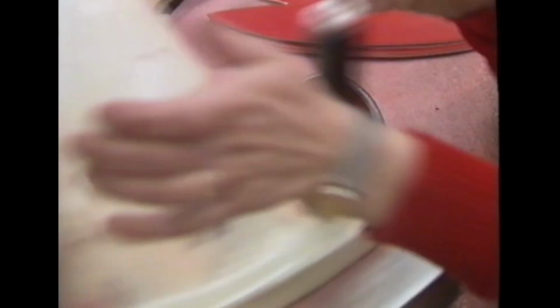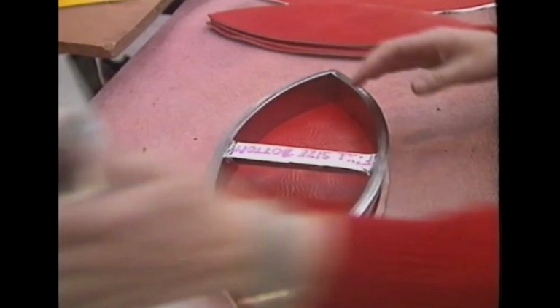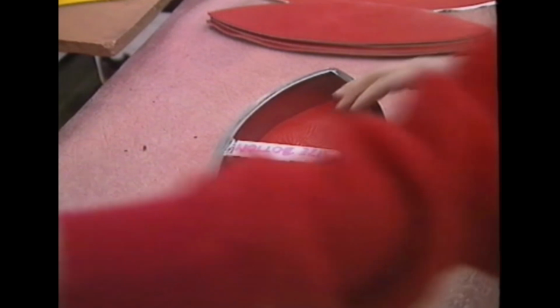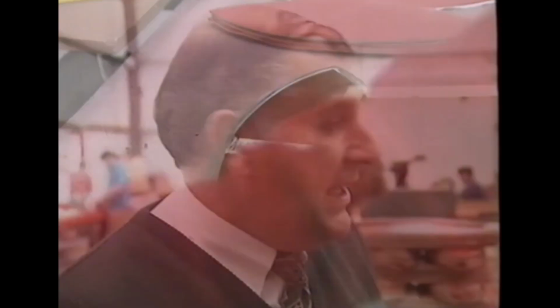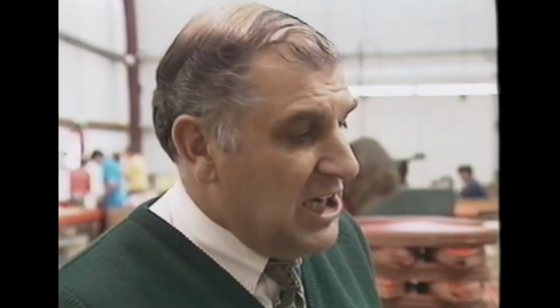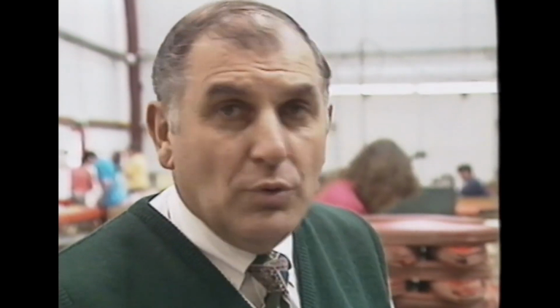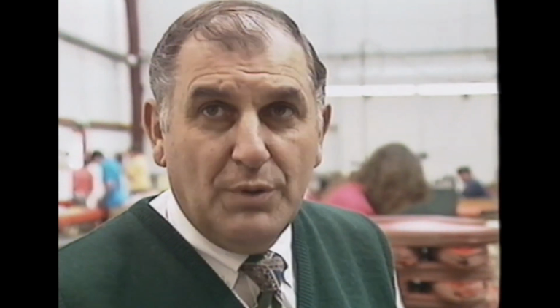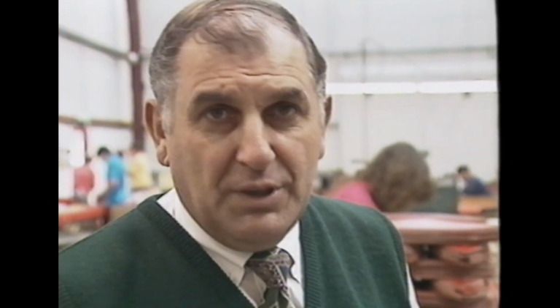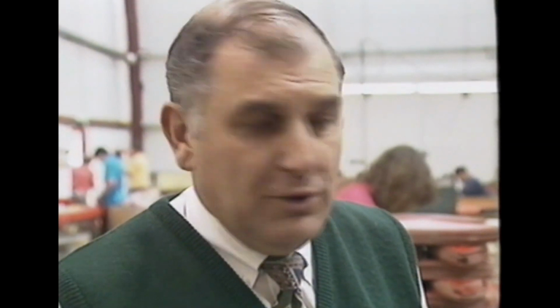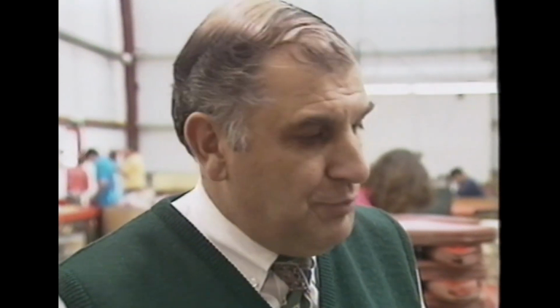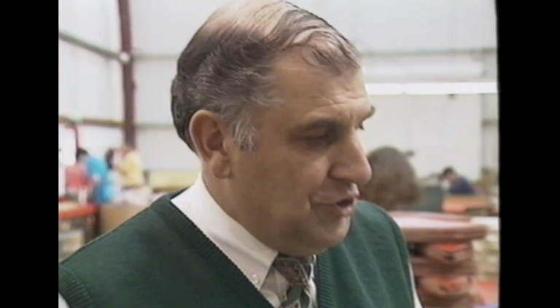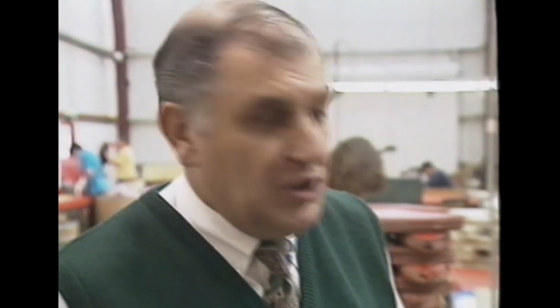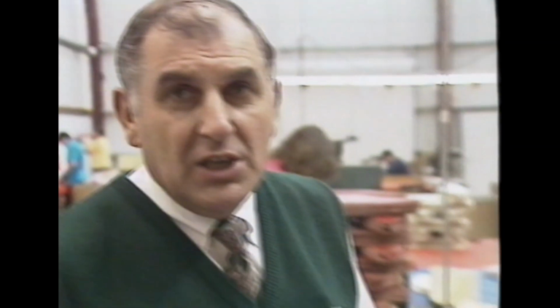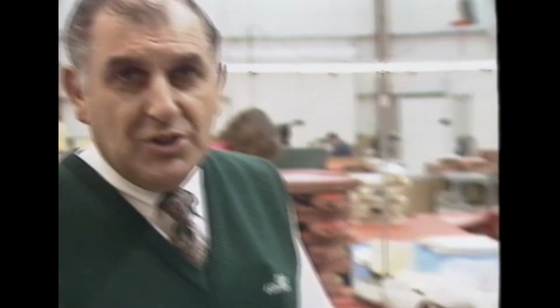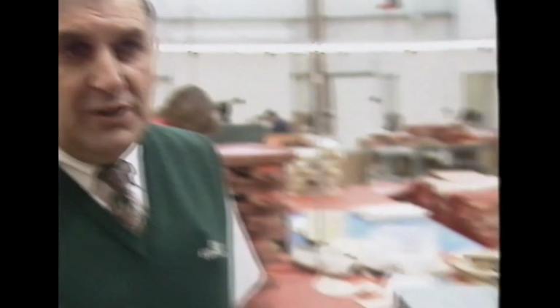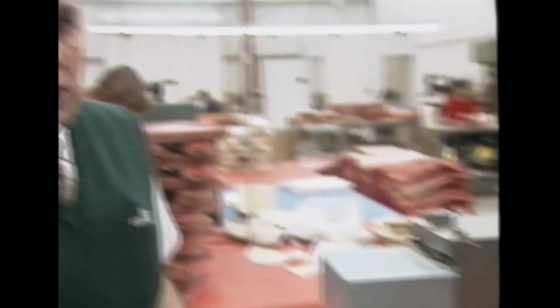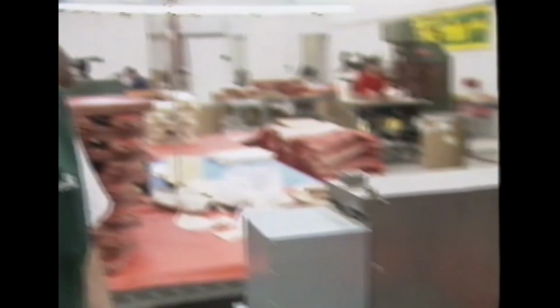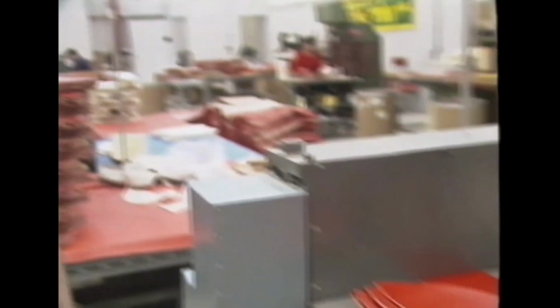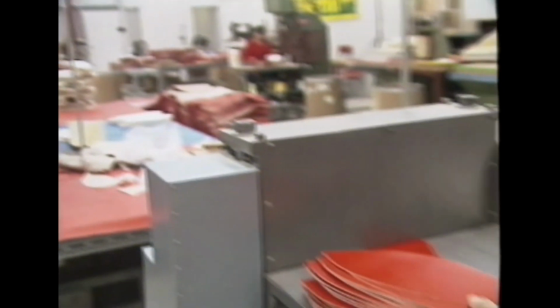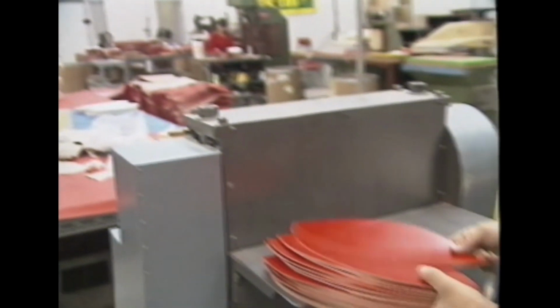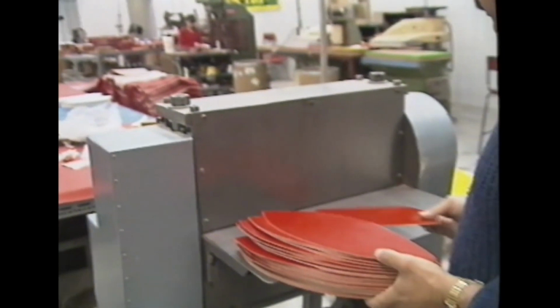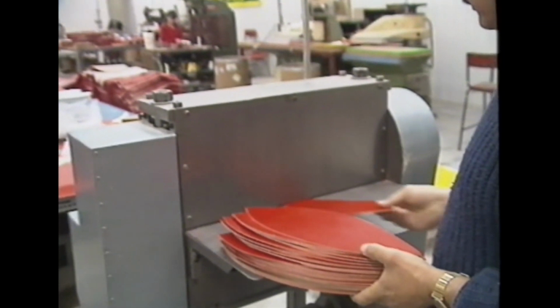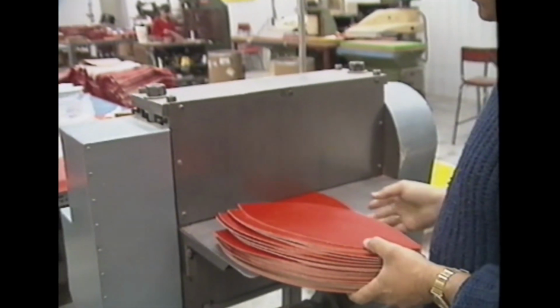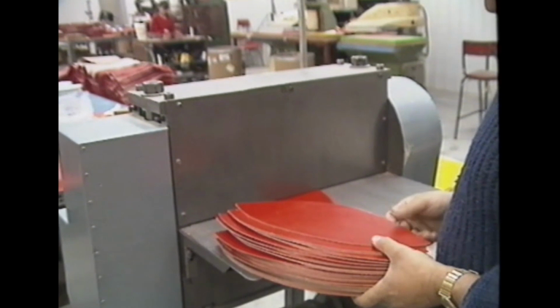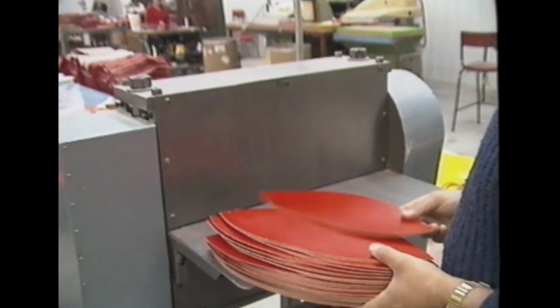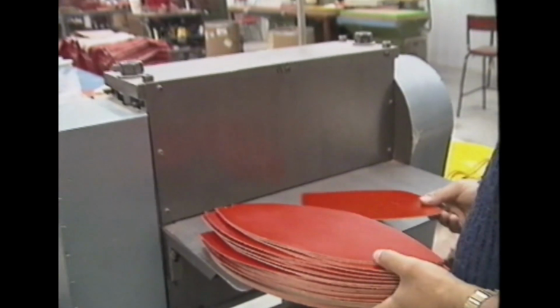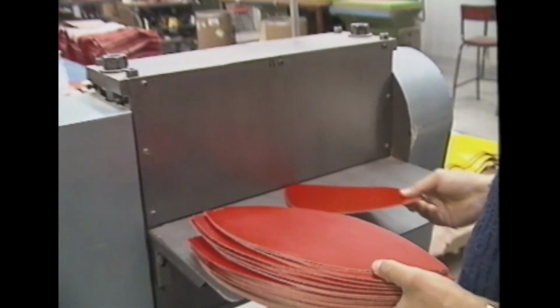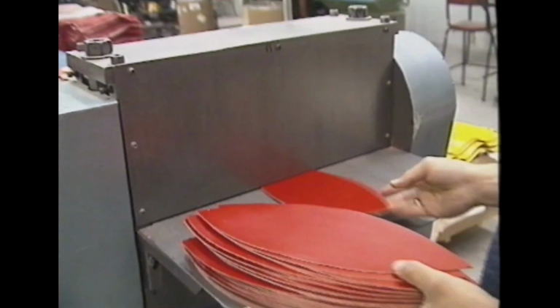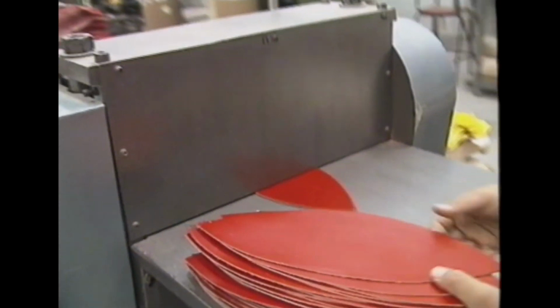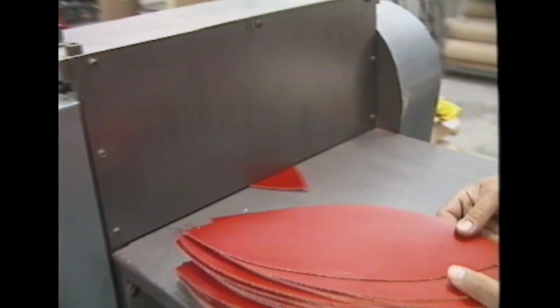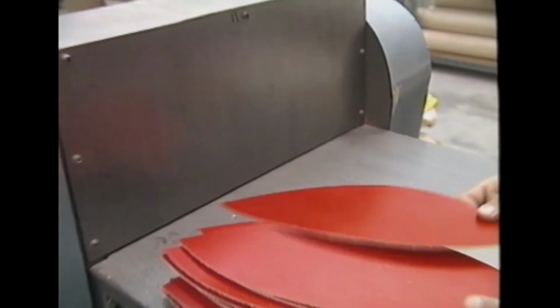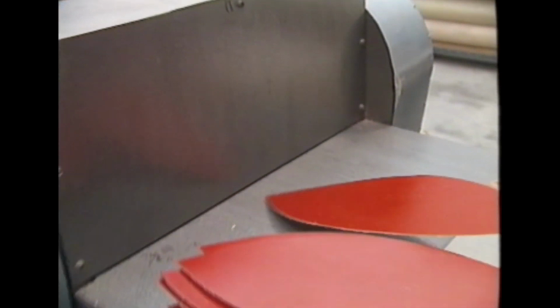From the cutting table, the panels are brought to the roller machine where they go through a roller to reduce the stretch in the leather.